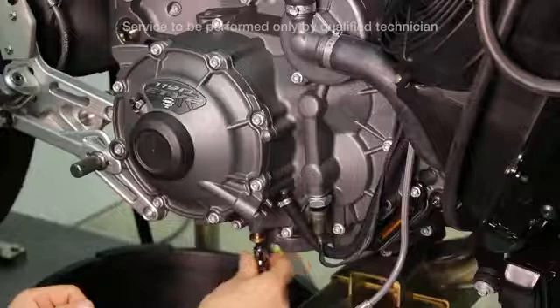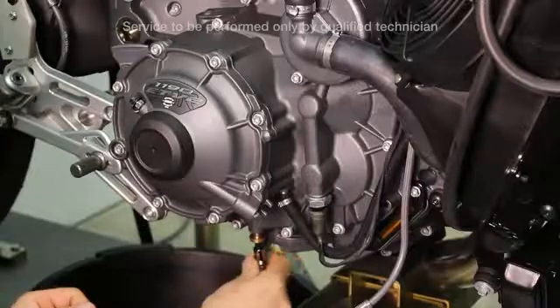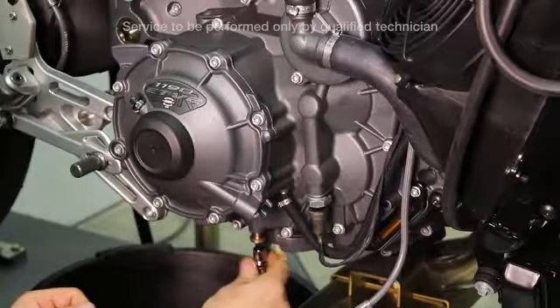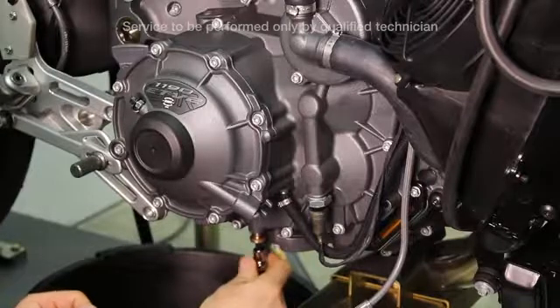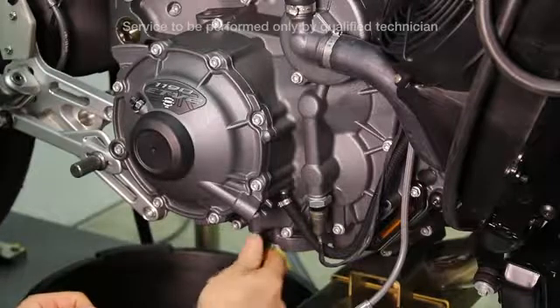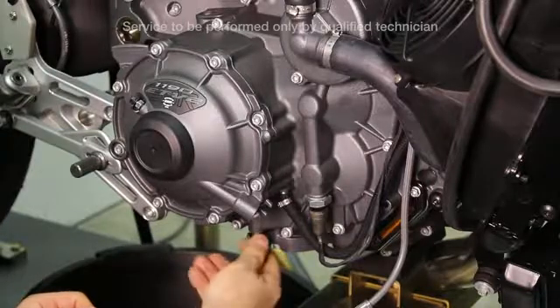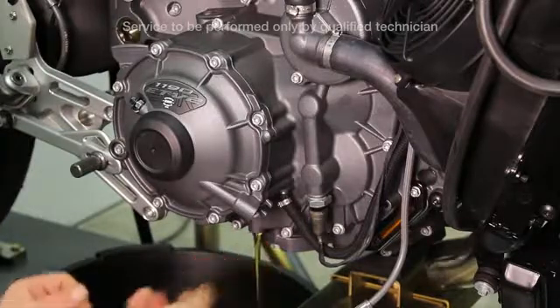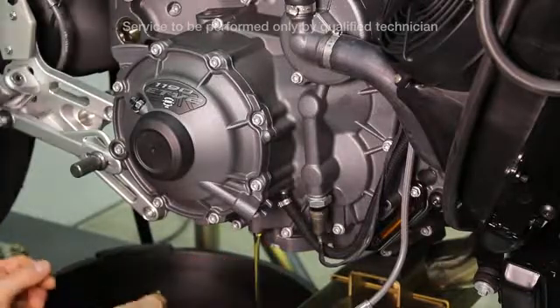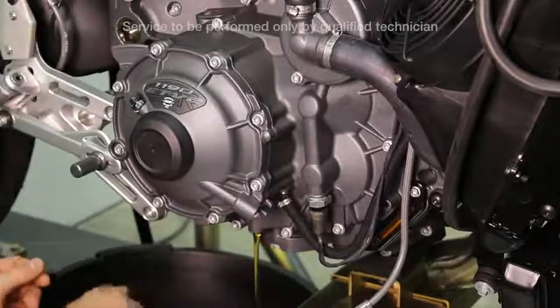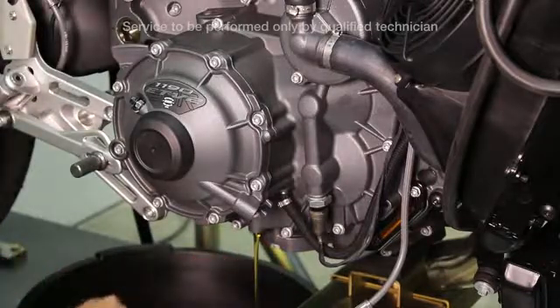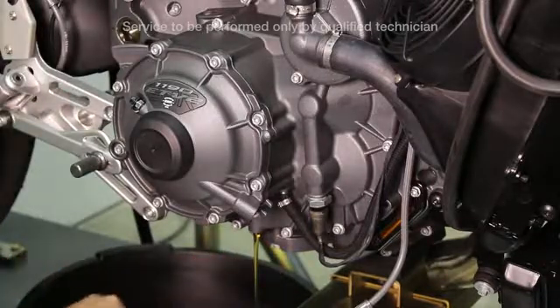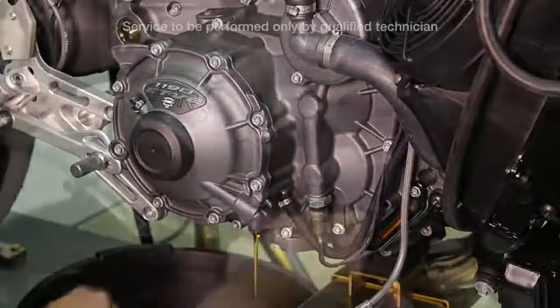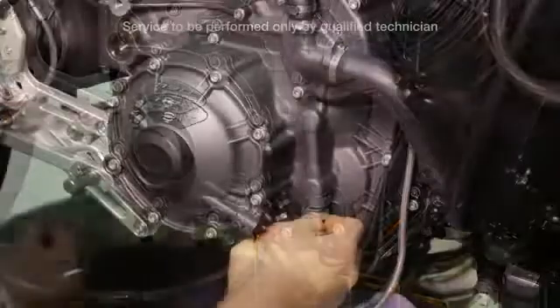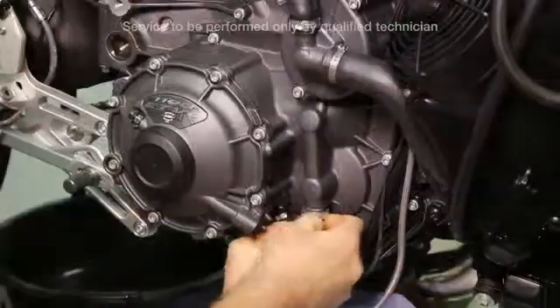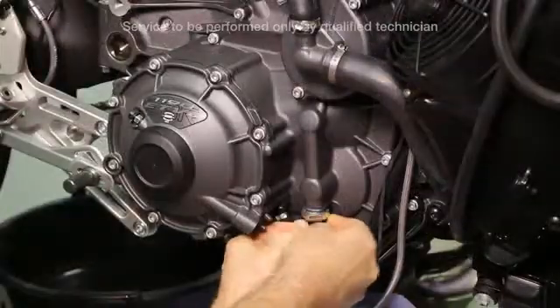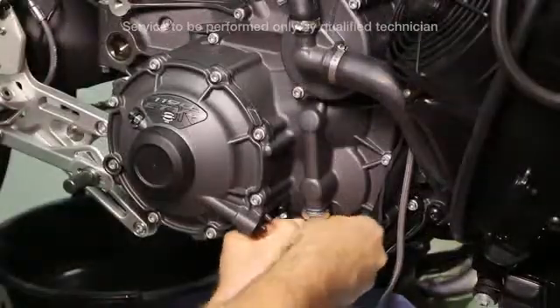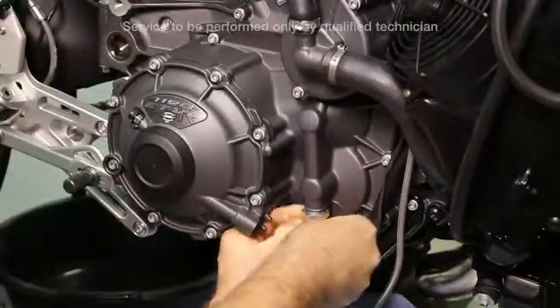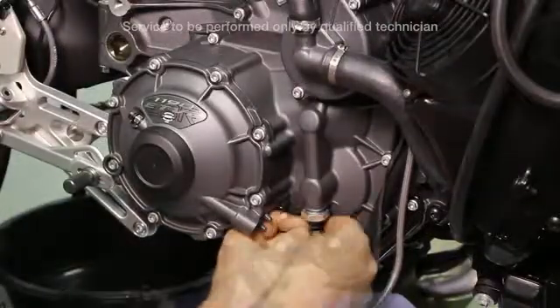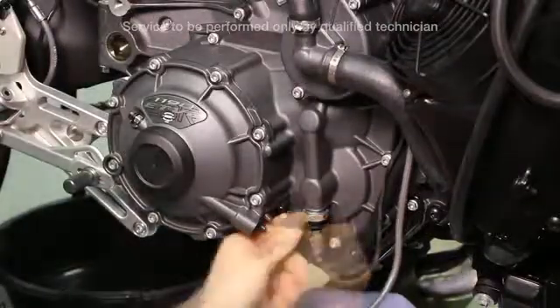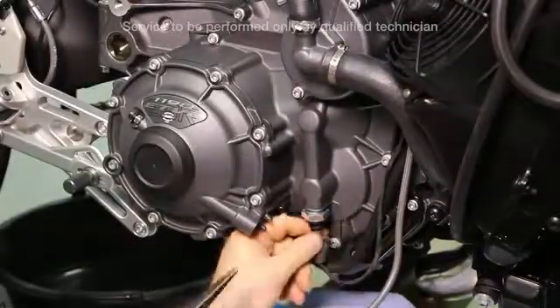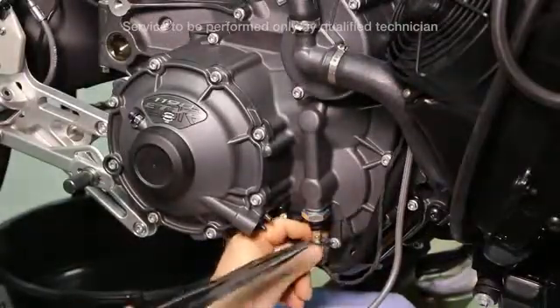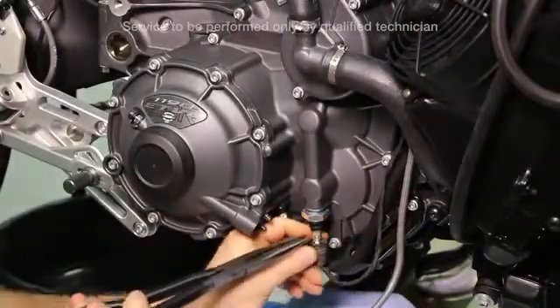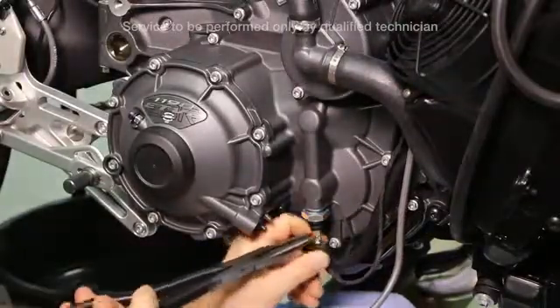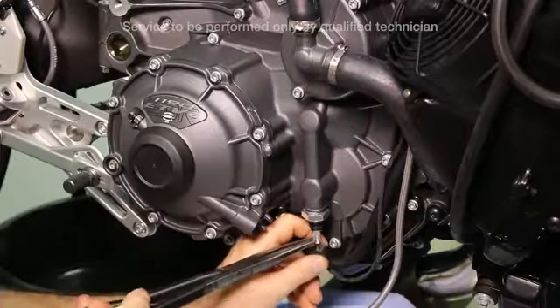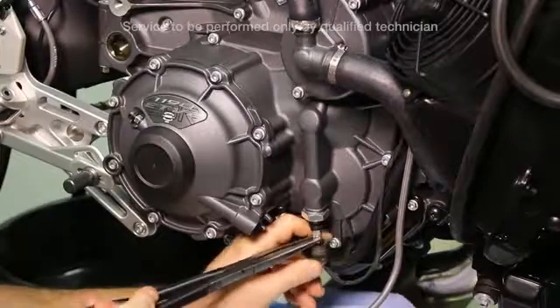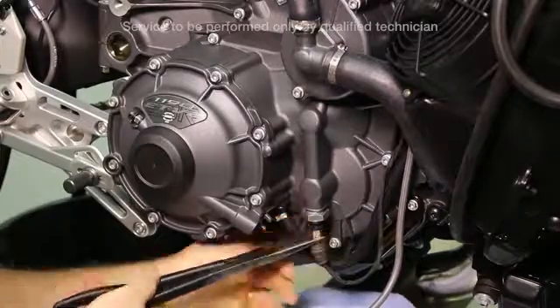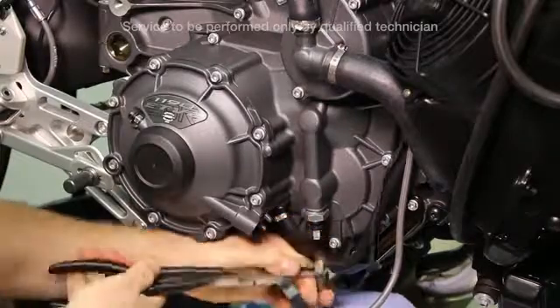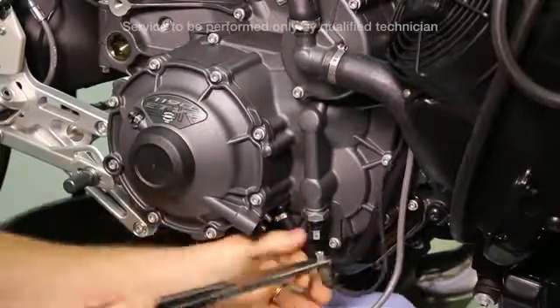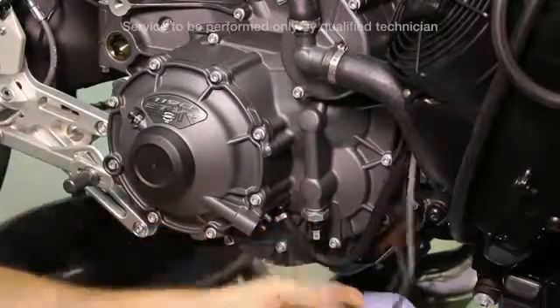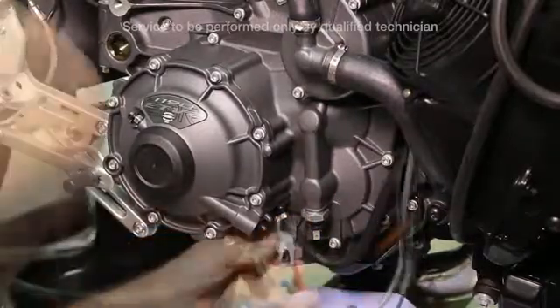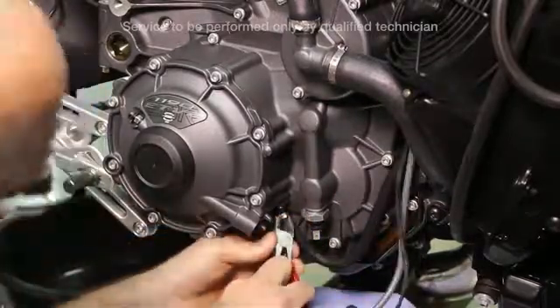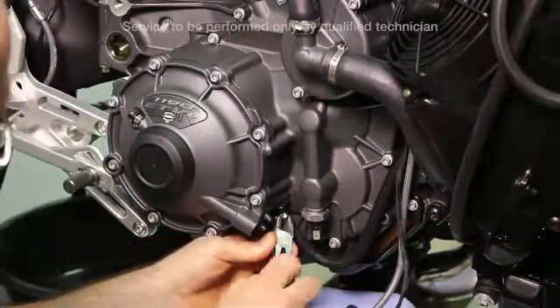First drain coolant and remove the rear header. Remove the right side oil drain plug. Remove the wire from the oil sending unit. Then remove the hose for the clutch assist.